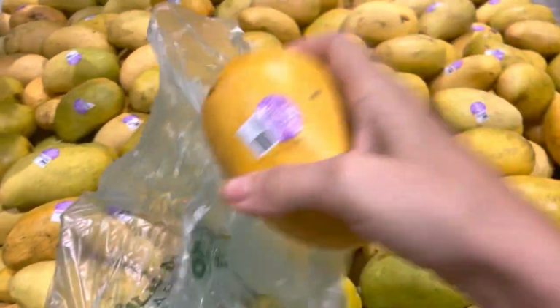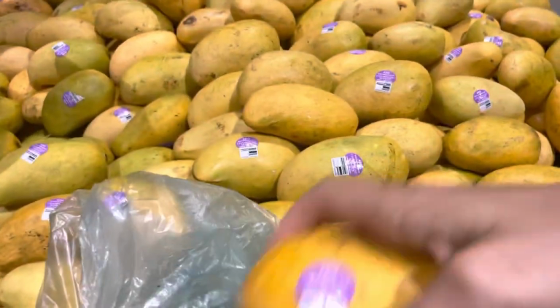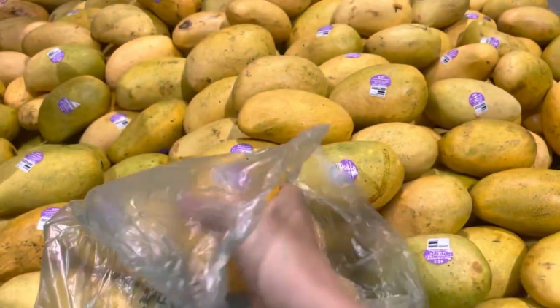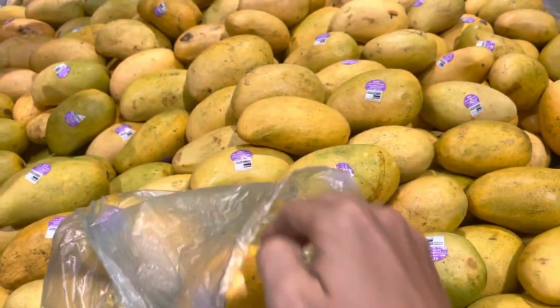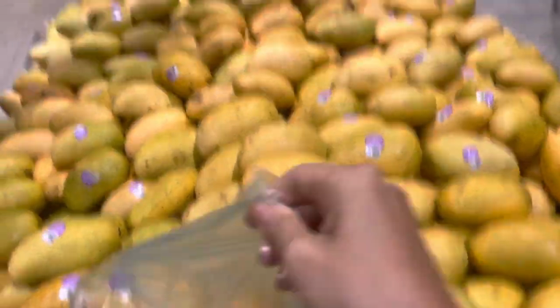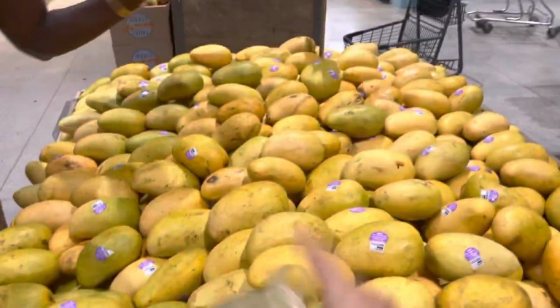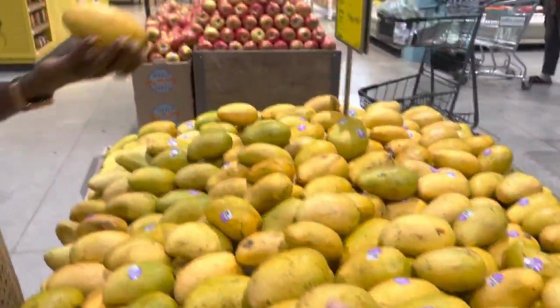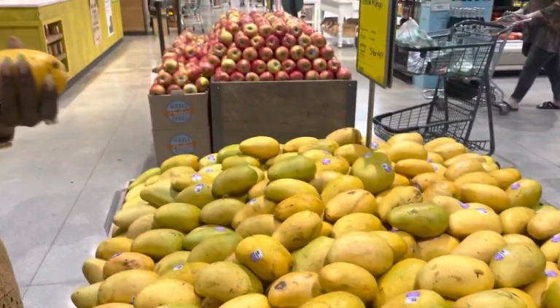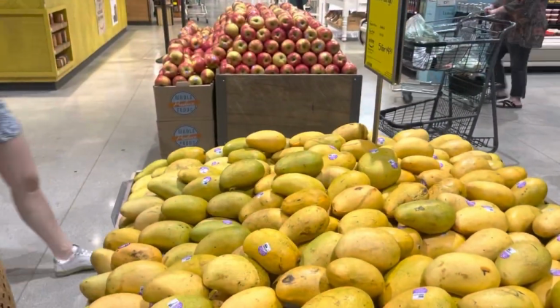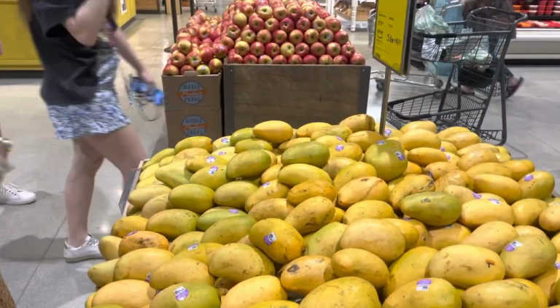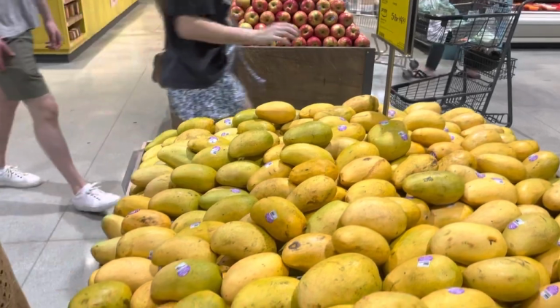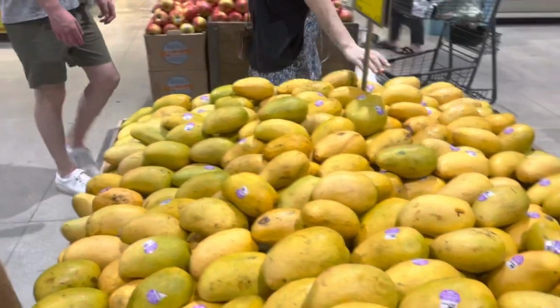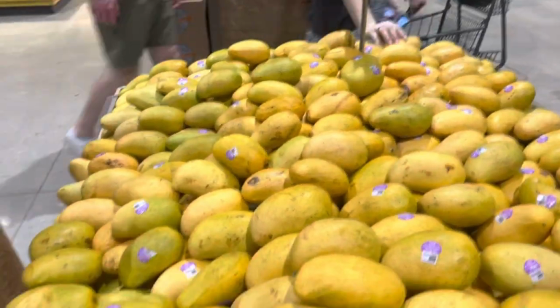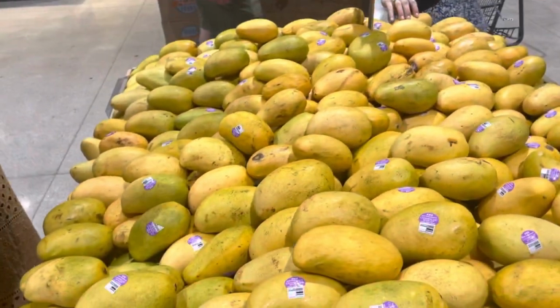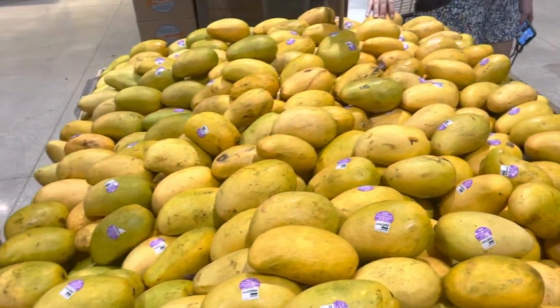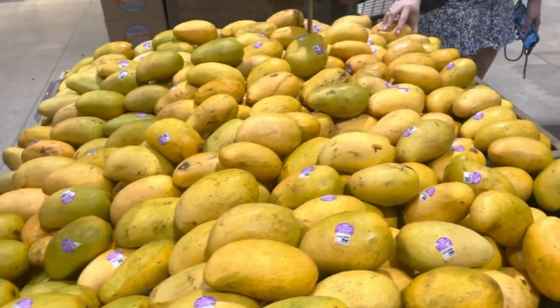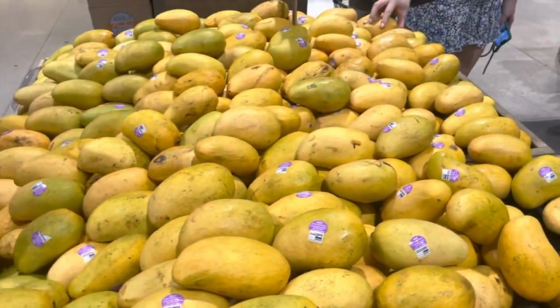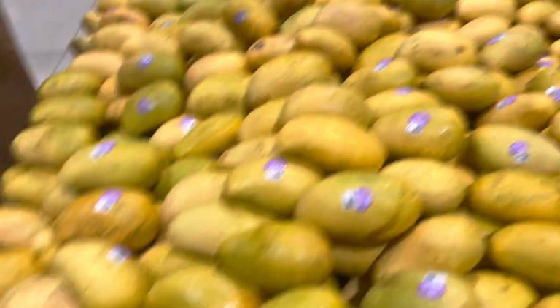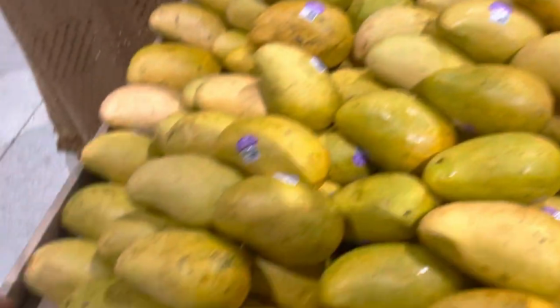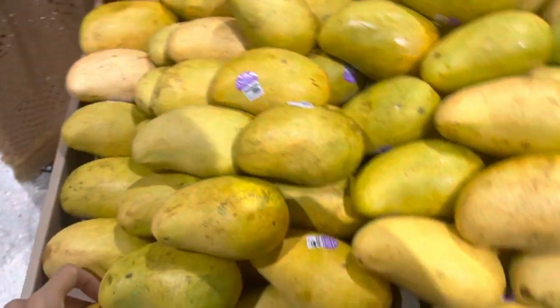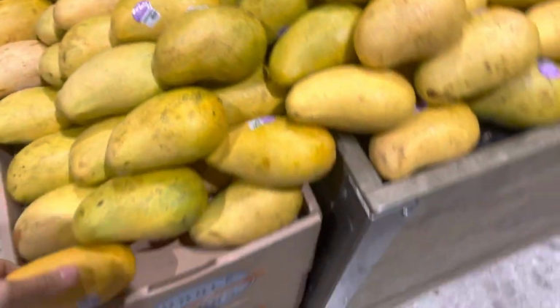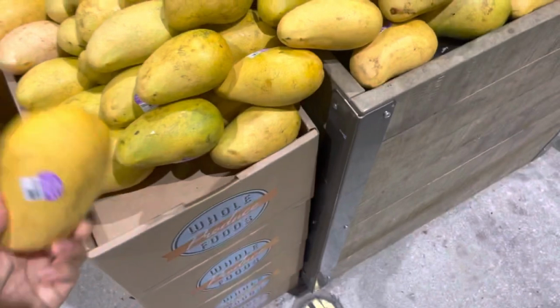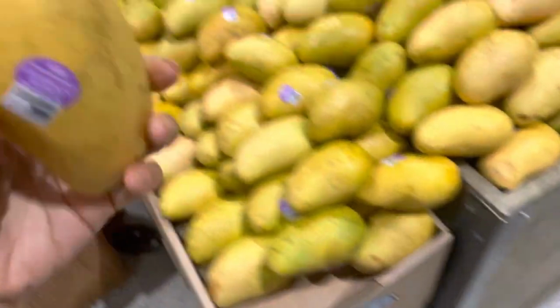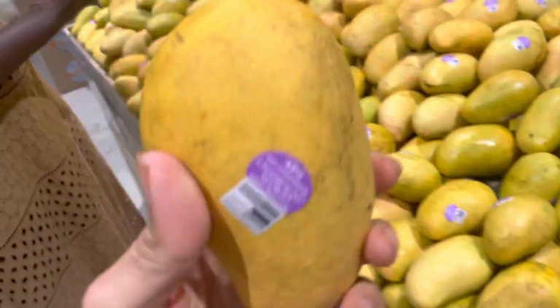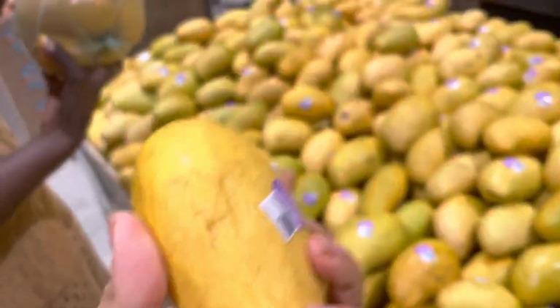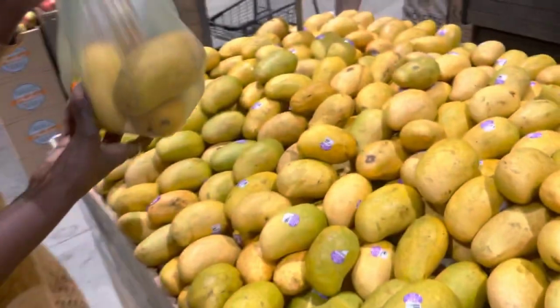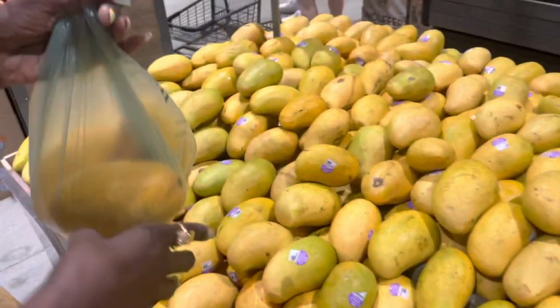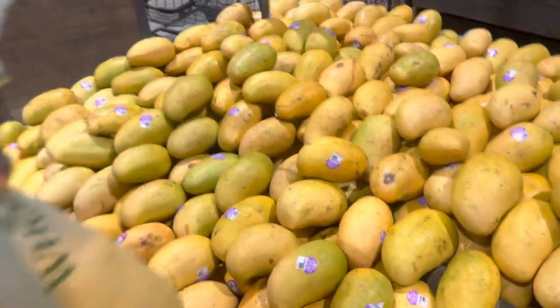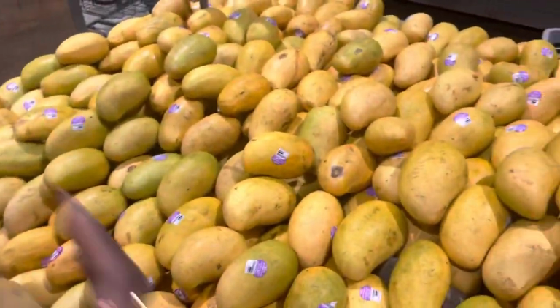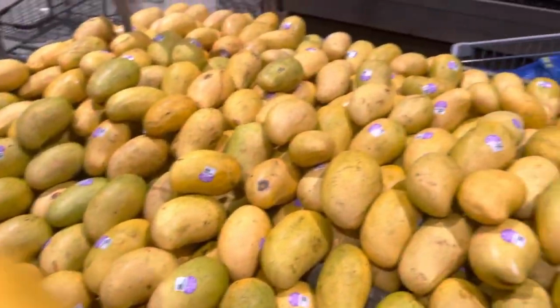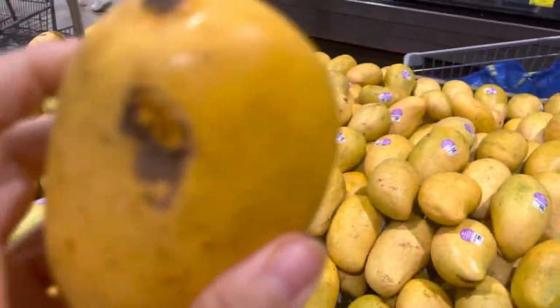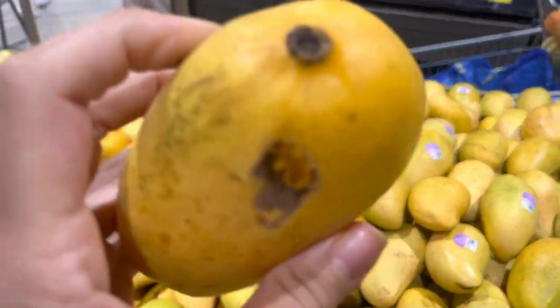I got three. These champagne mangoes, they're really good right now. Hopefully you guys can find some. I would personally go with these, because the organic ones are $3 each, and it's like, forget that.